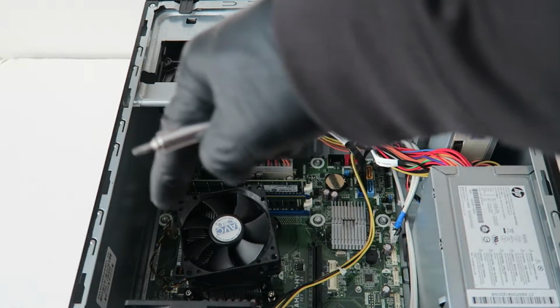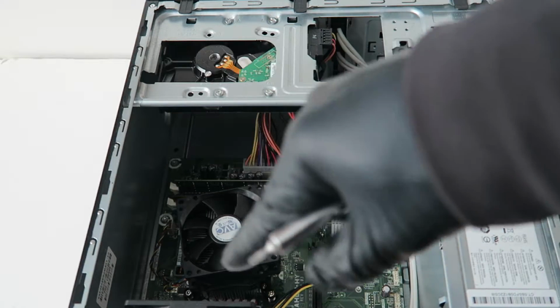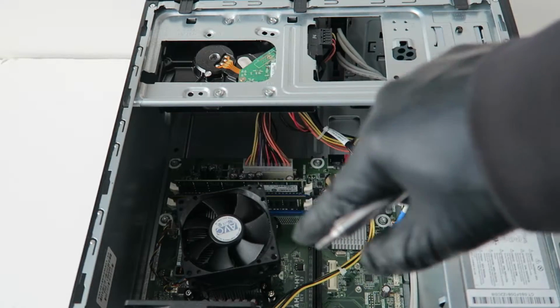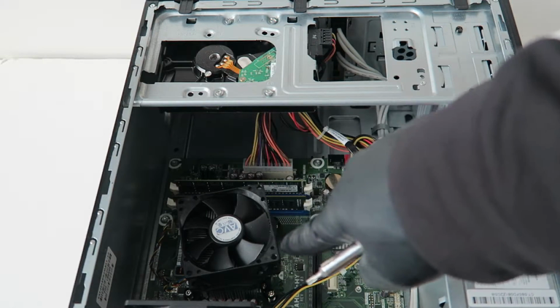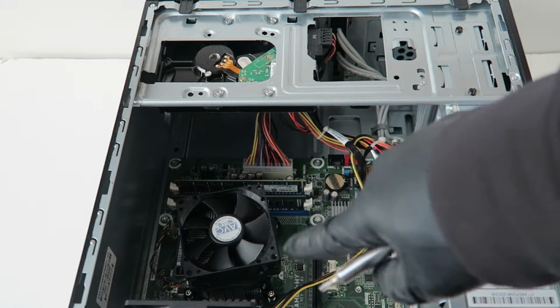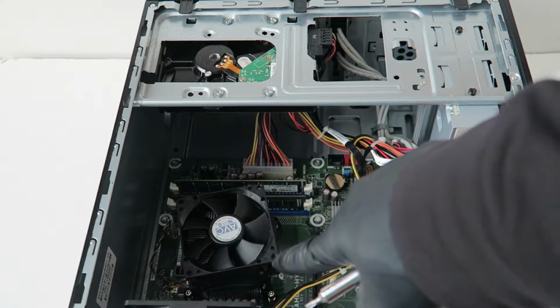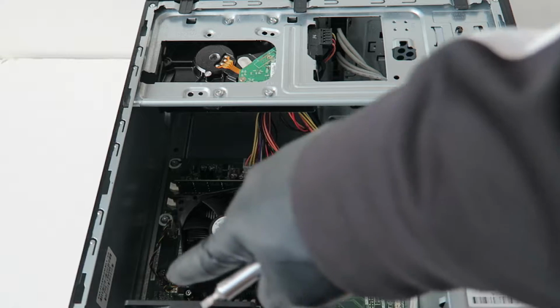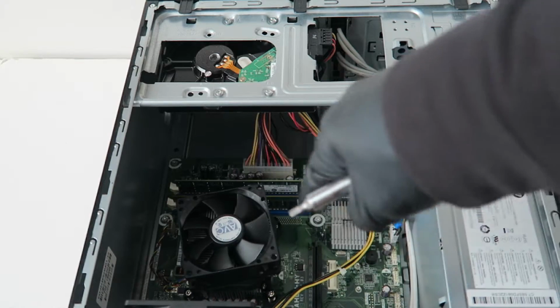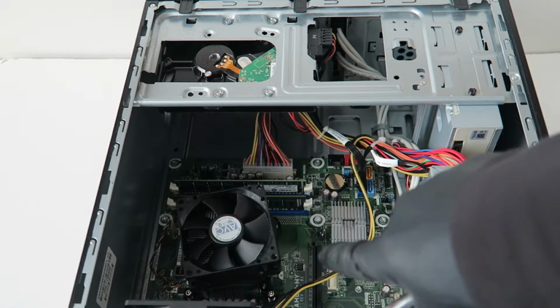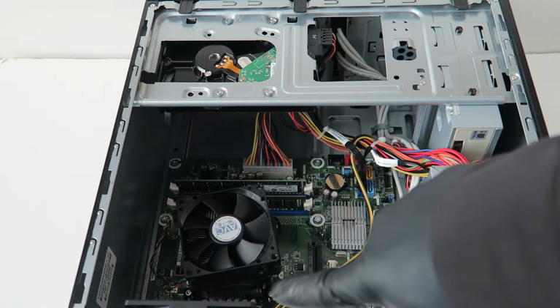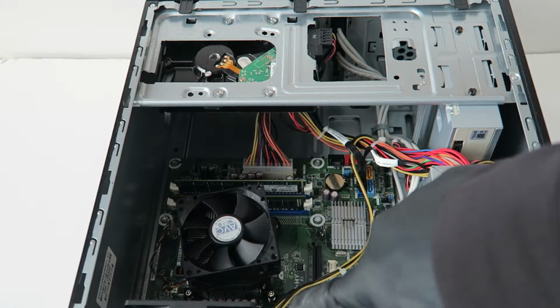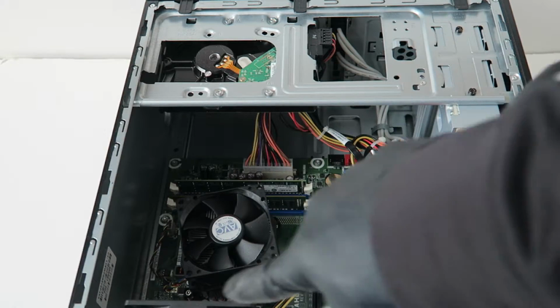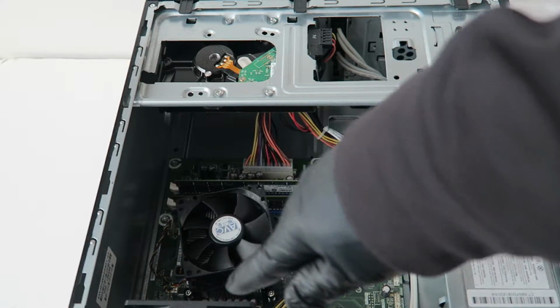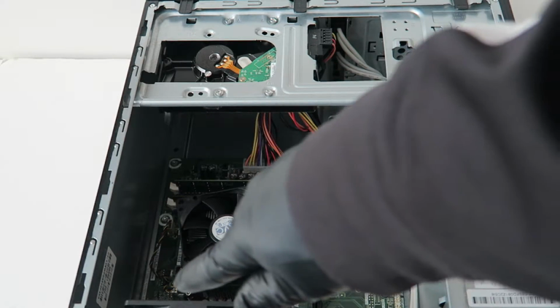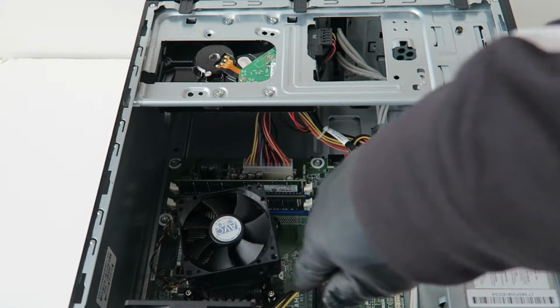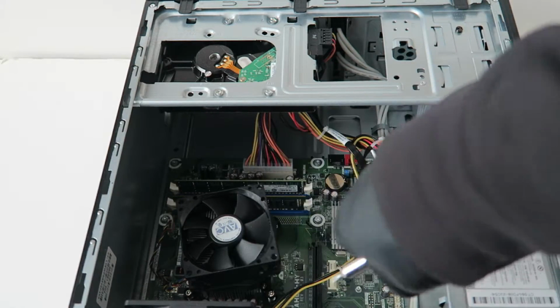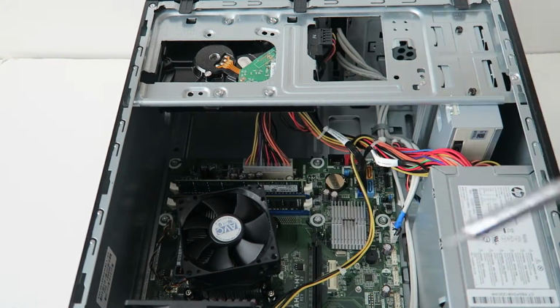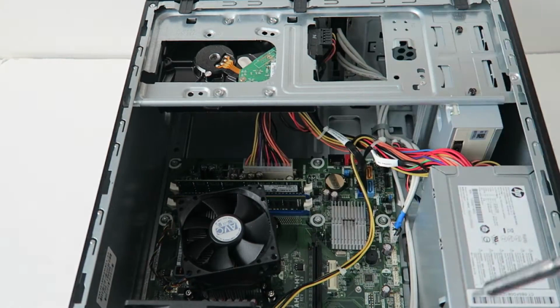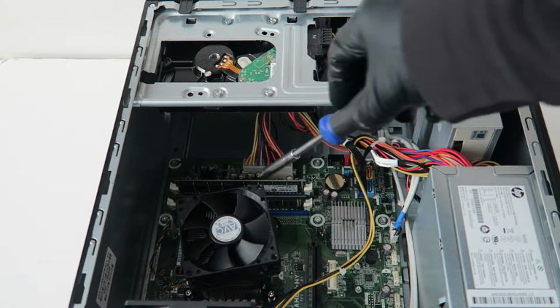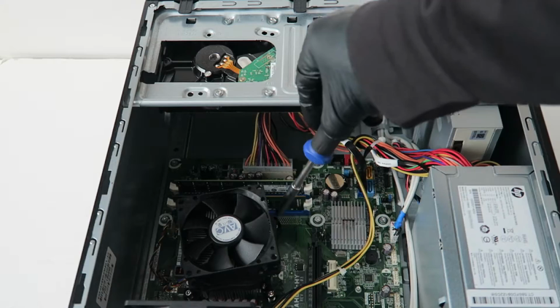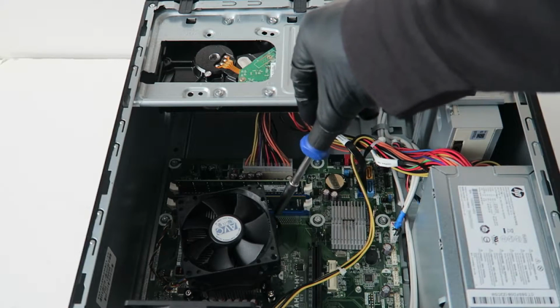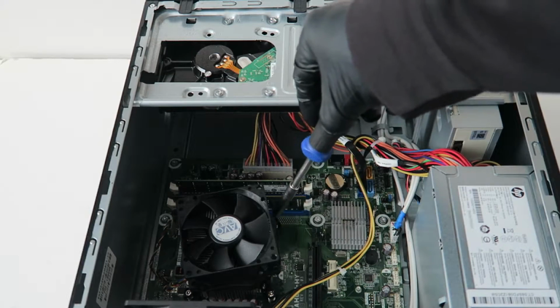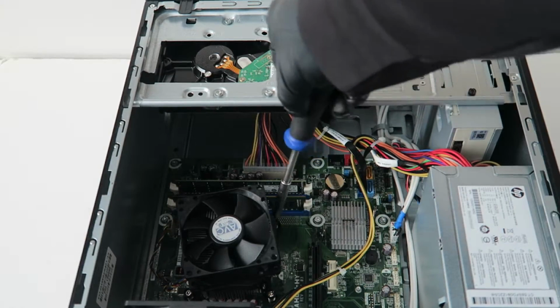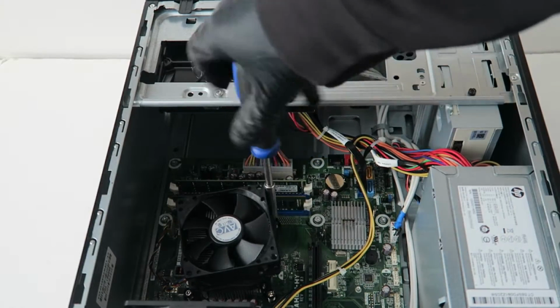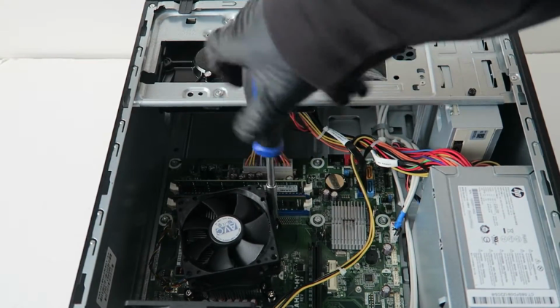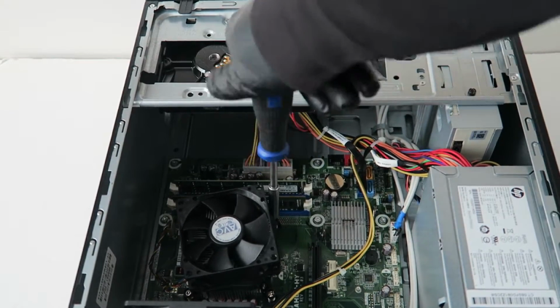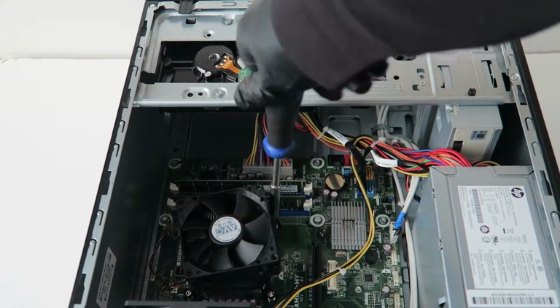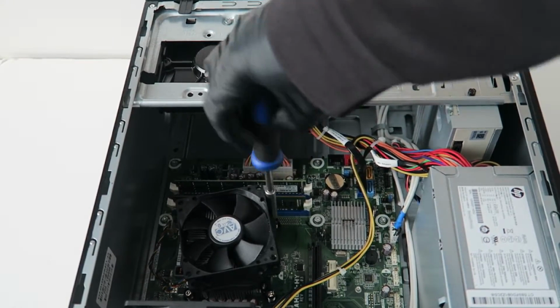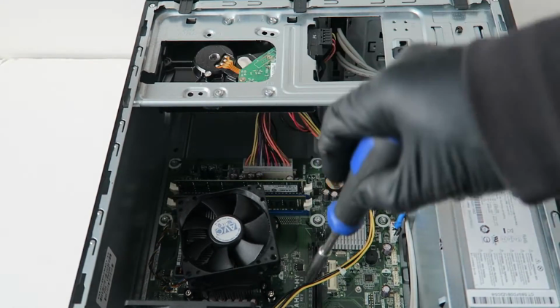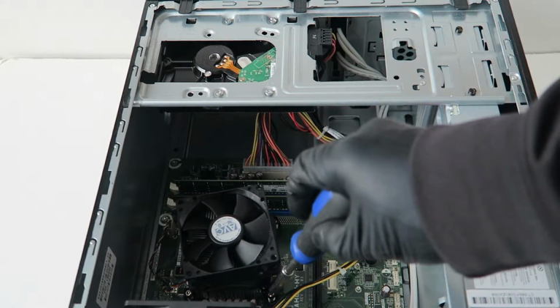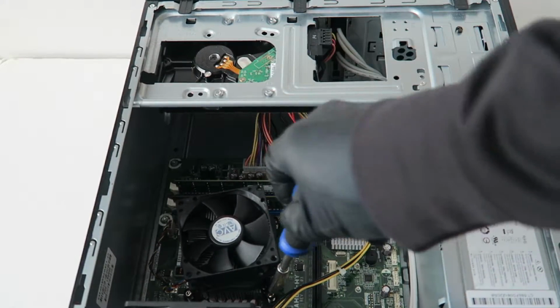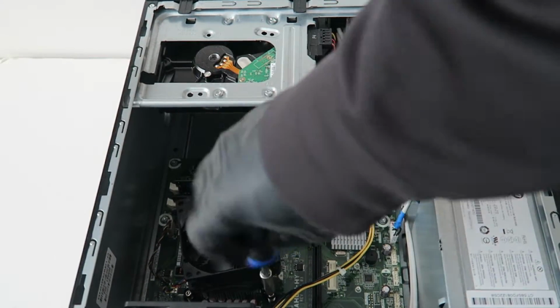It's an APU, and what you have to do is use a Torx T15 screwdriver and get it unscrewed, because I'm going to upgrade the processor.